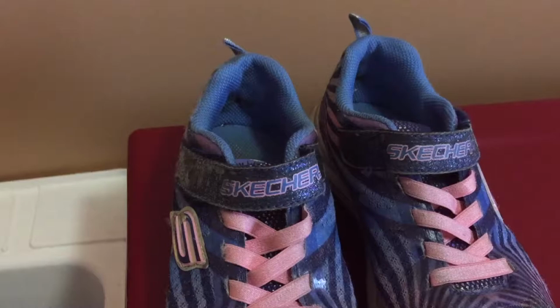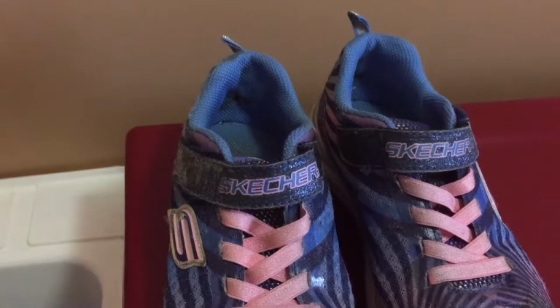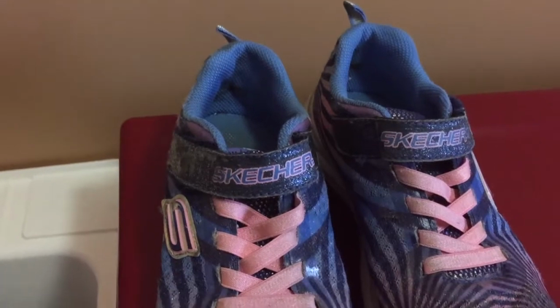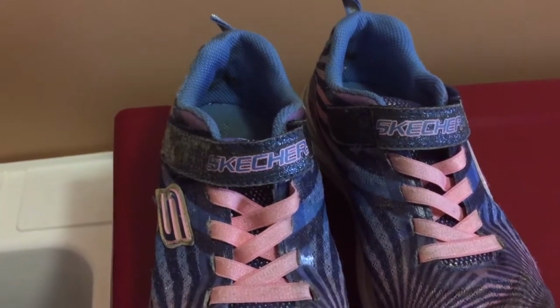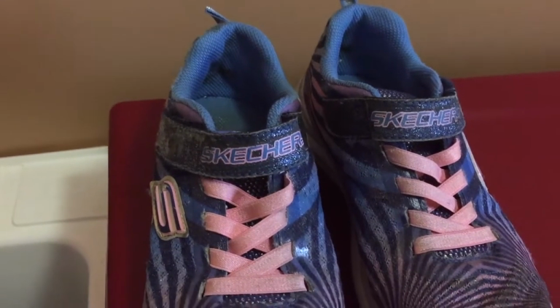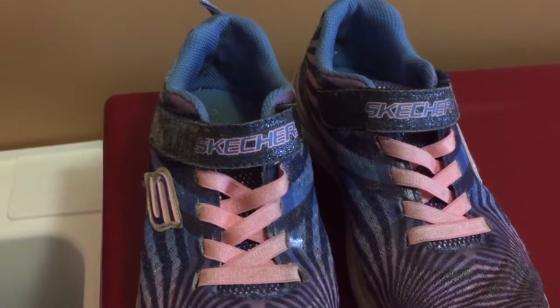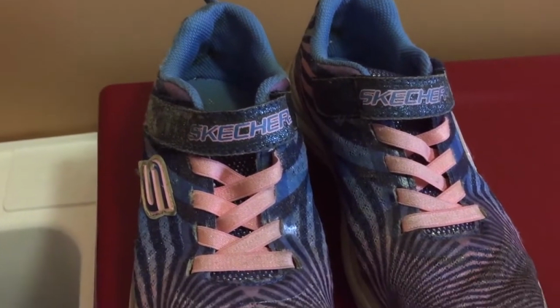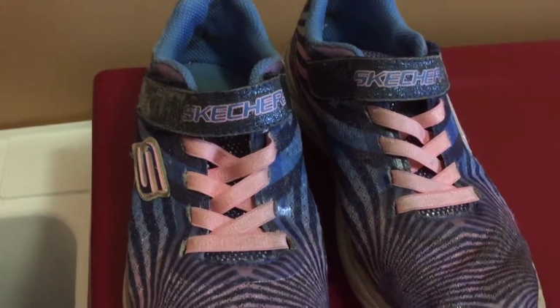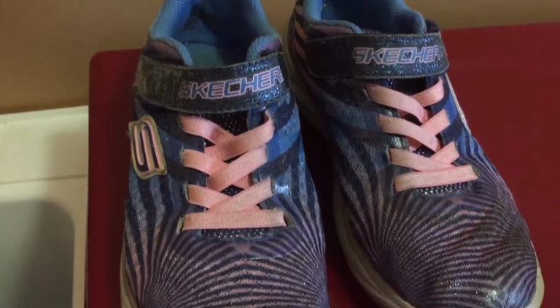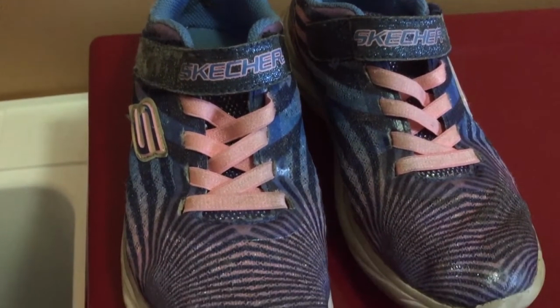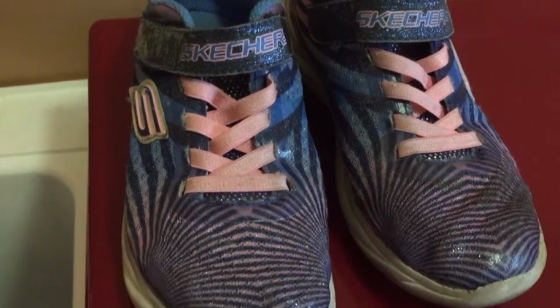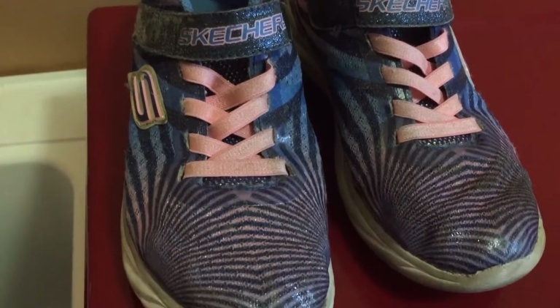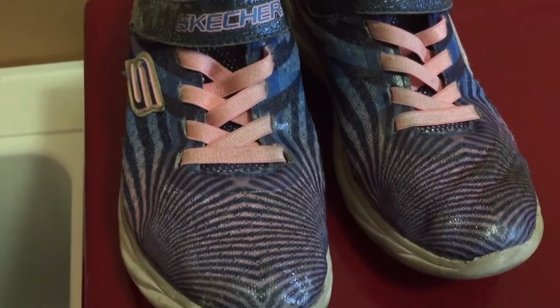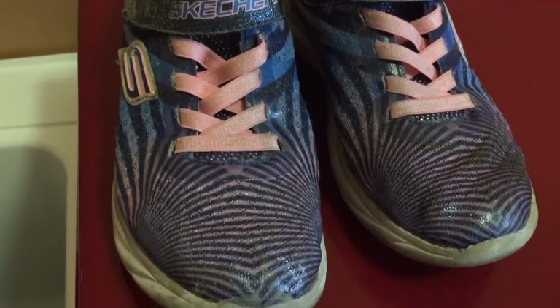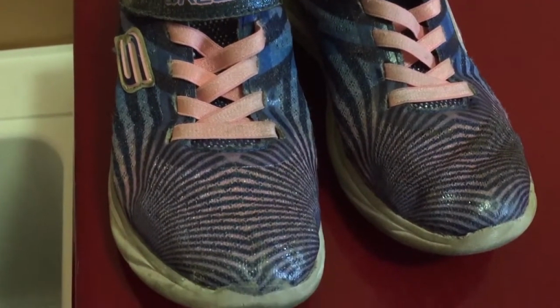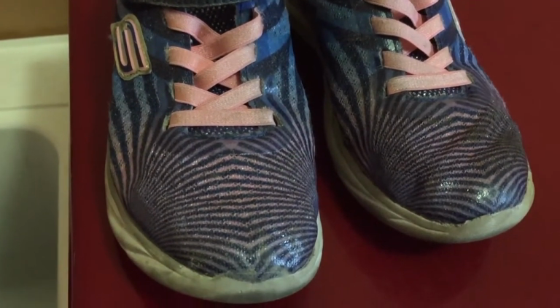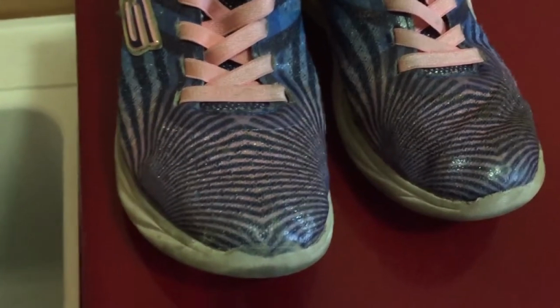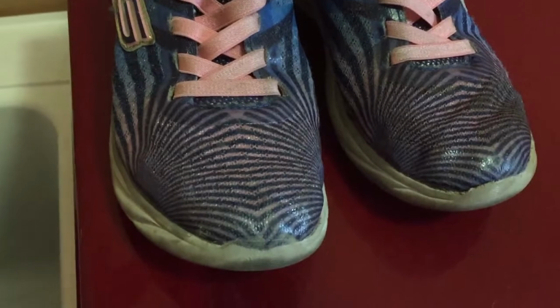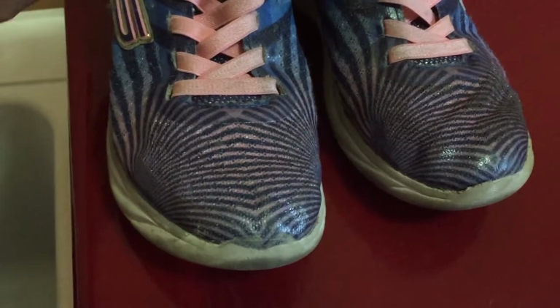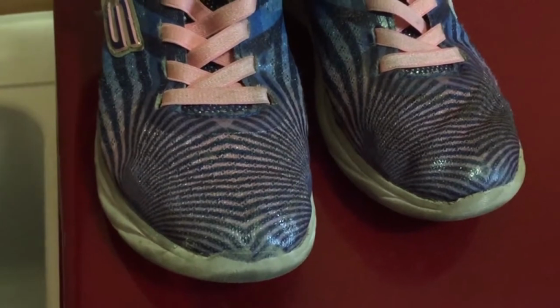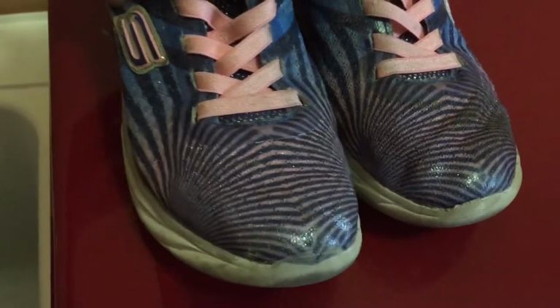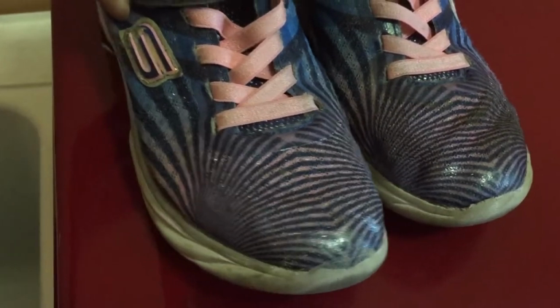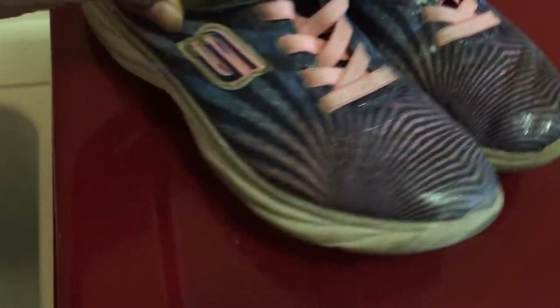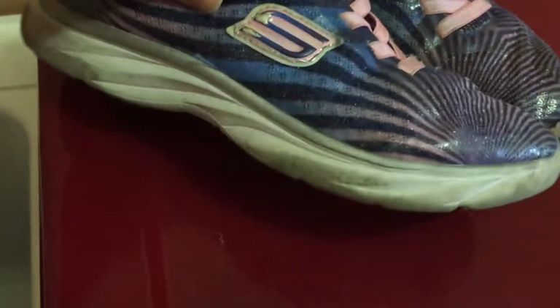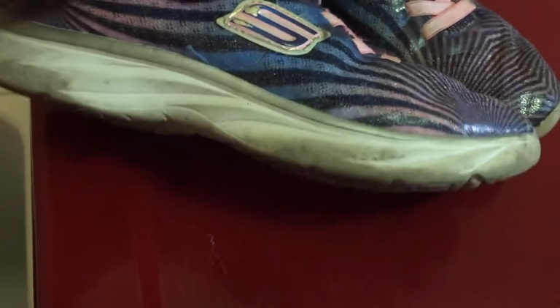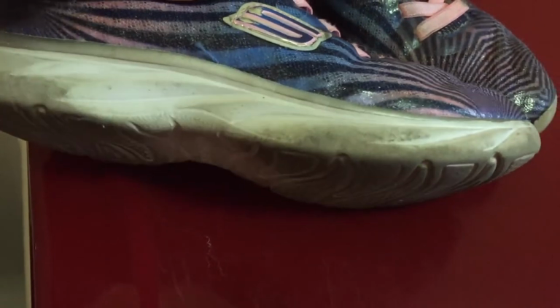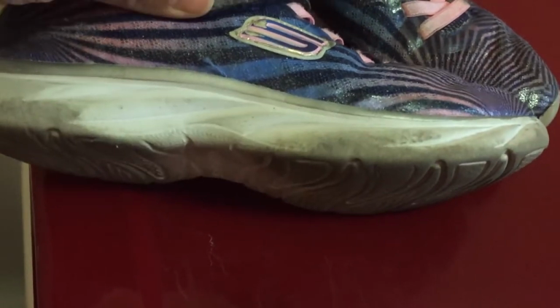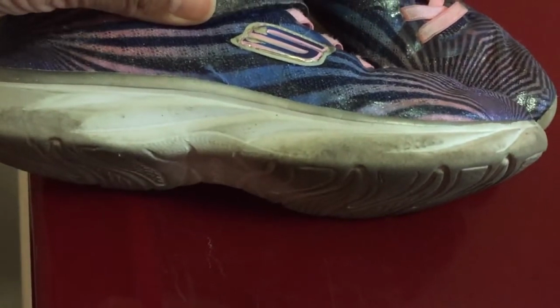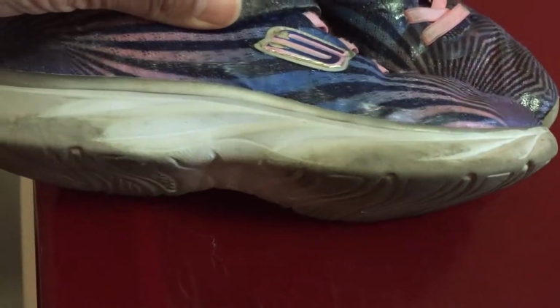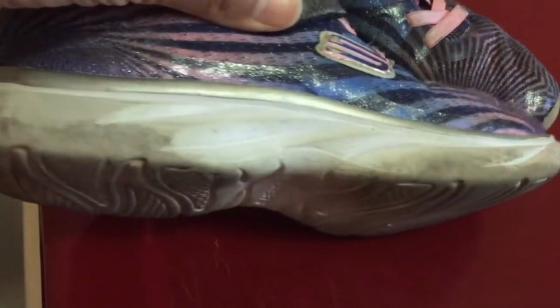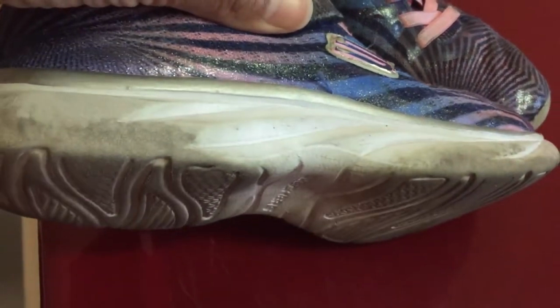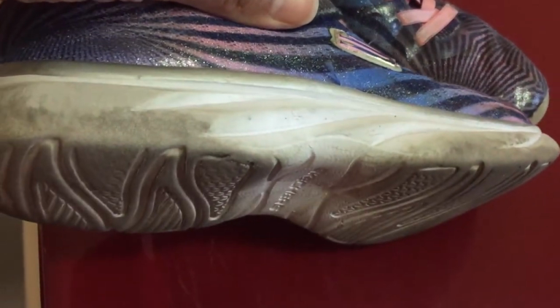Hi there everyone, how's it going? Today in this video I'm going to show you a foolproof way to get your running shoes looking new again. But first if you're new here, I'm Pearl.